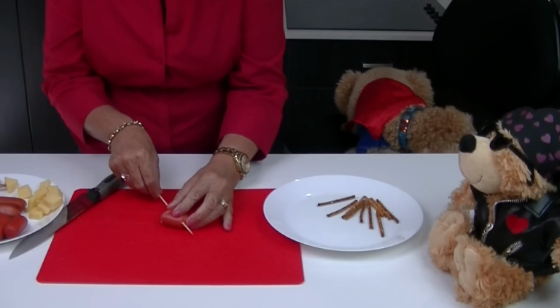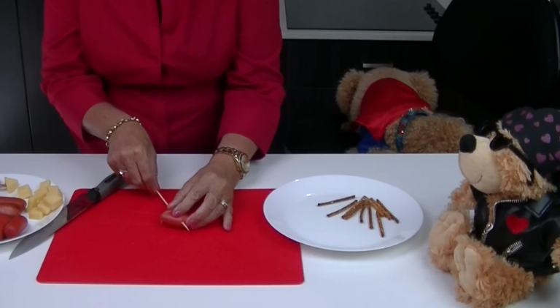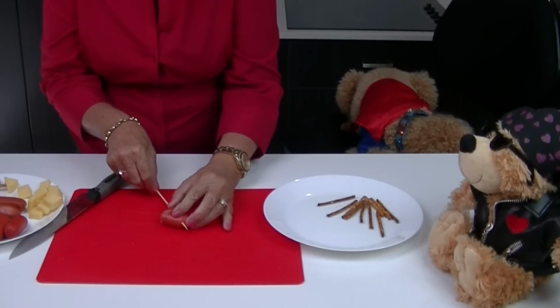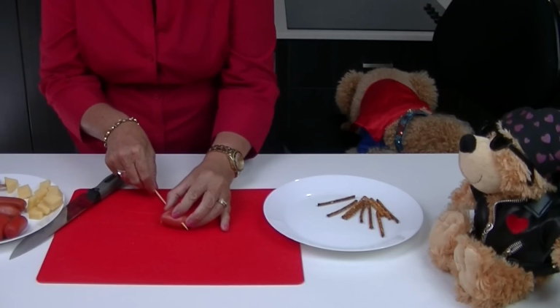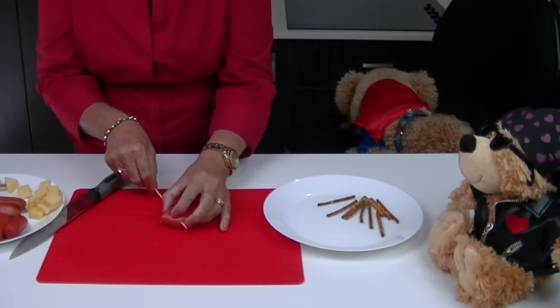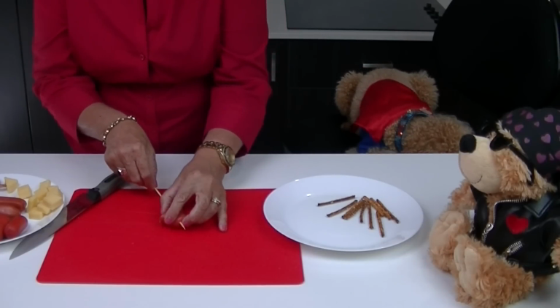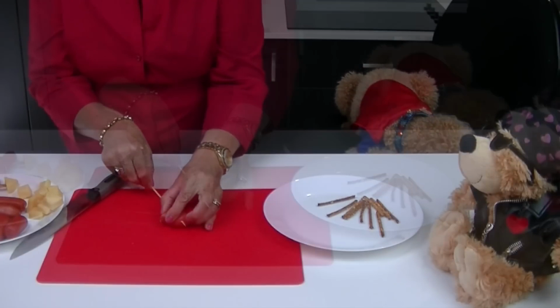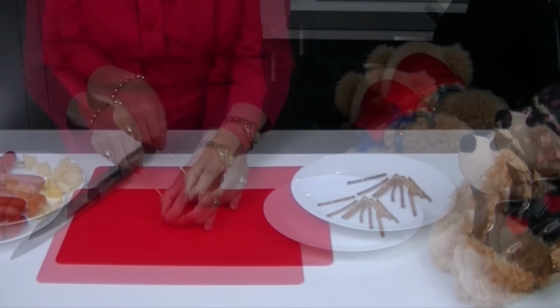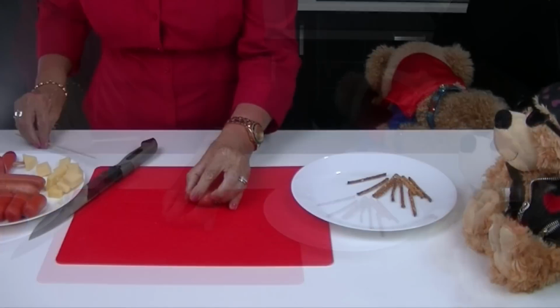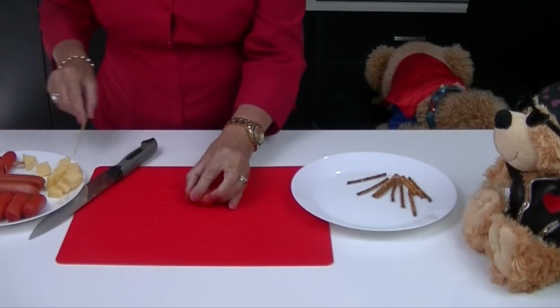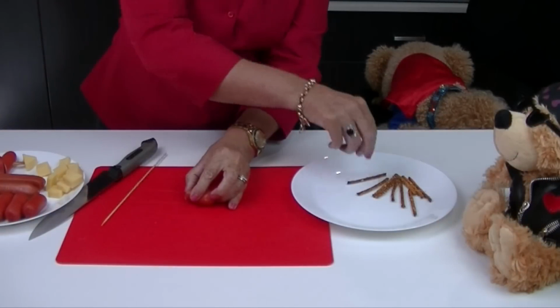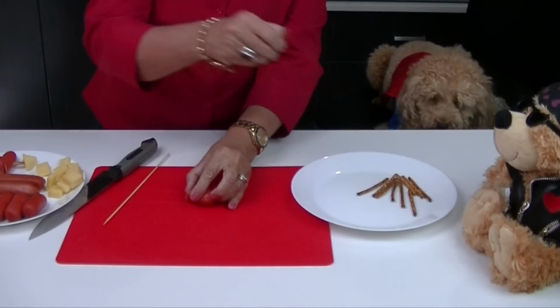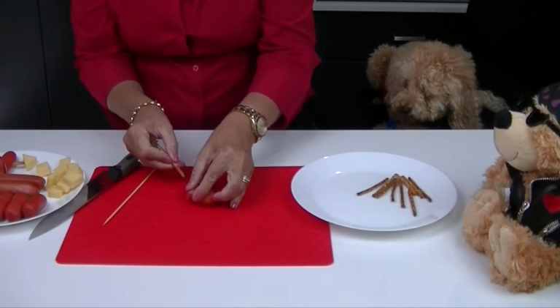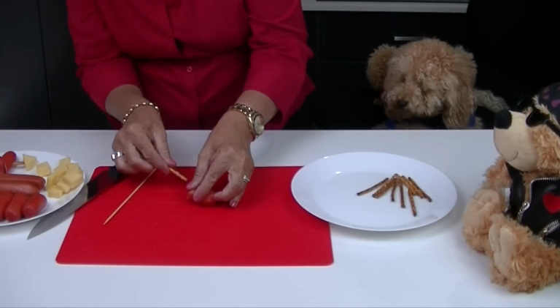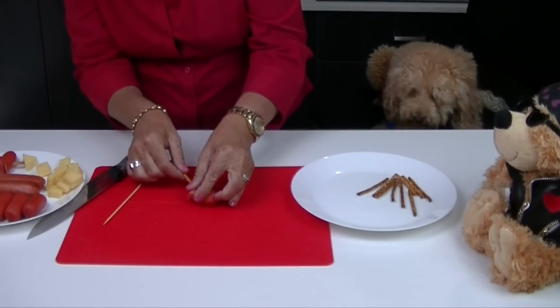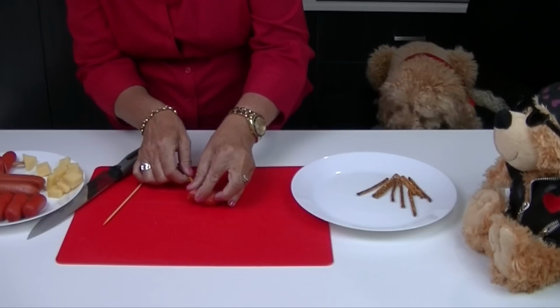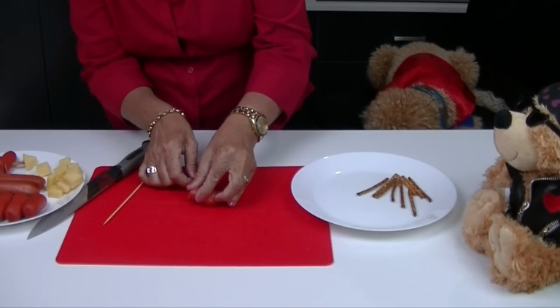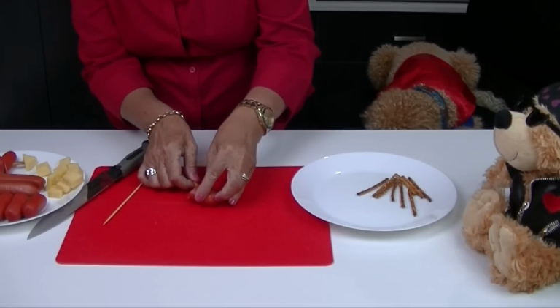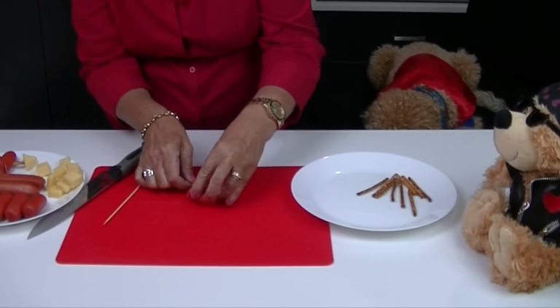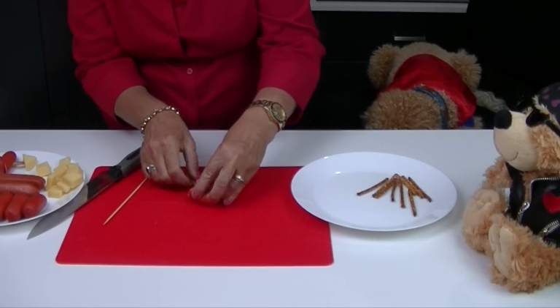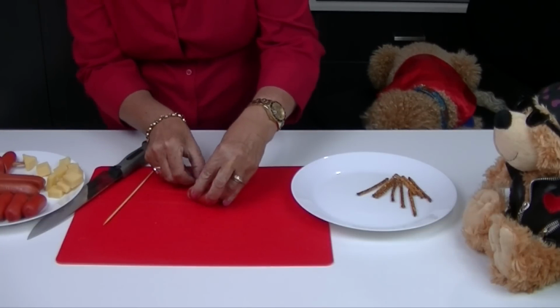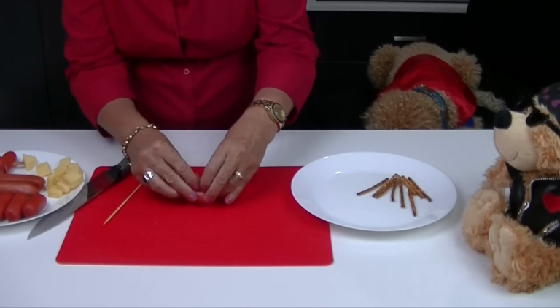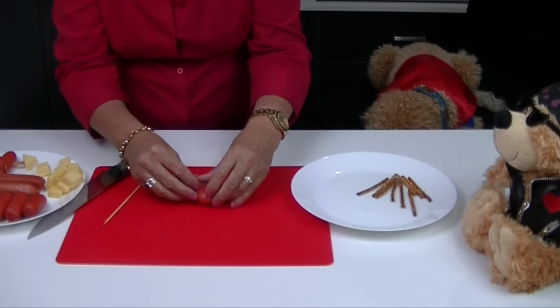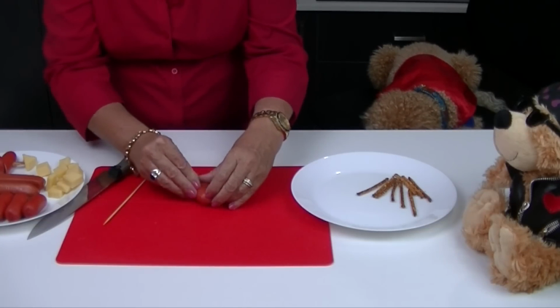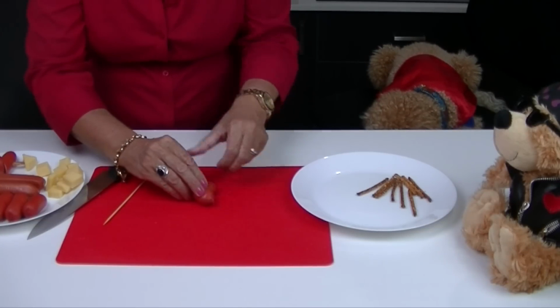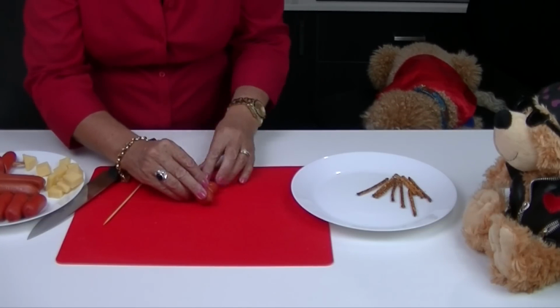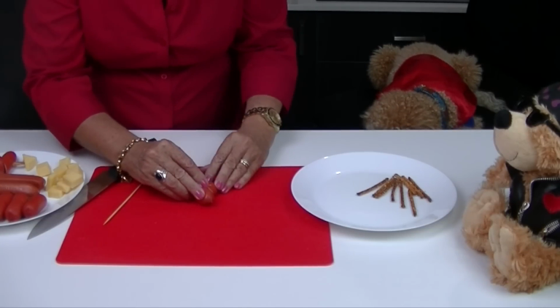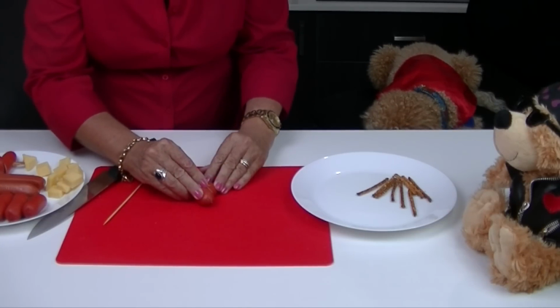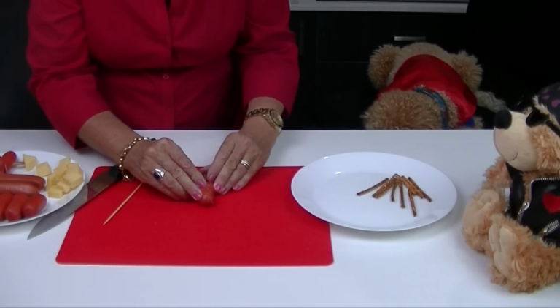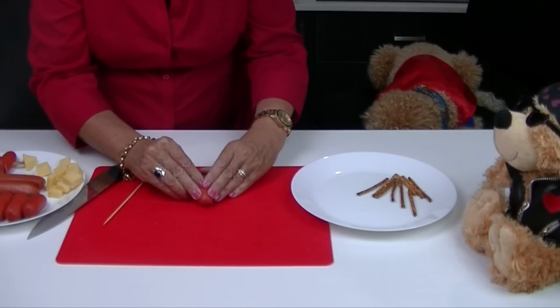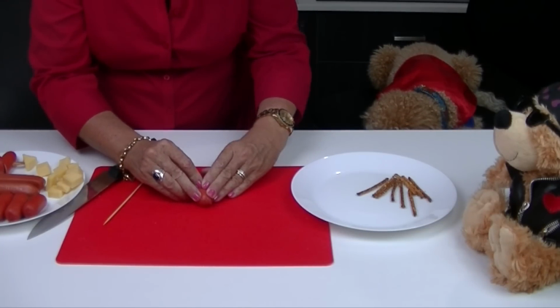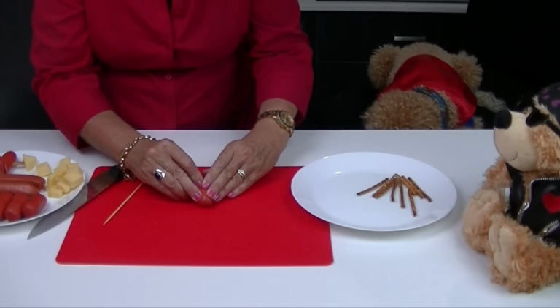Once you've made the hole through the sausage, take a pretzel and feed it through the hole that you've made with the skewer. You'll need to apply a gentle but firm pressure.